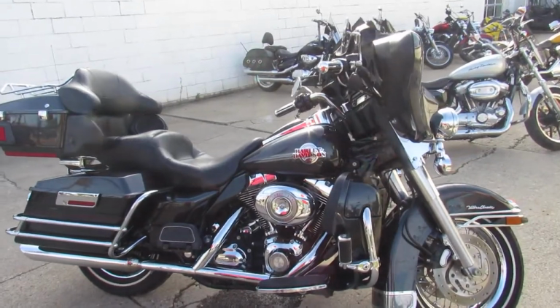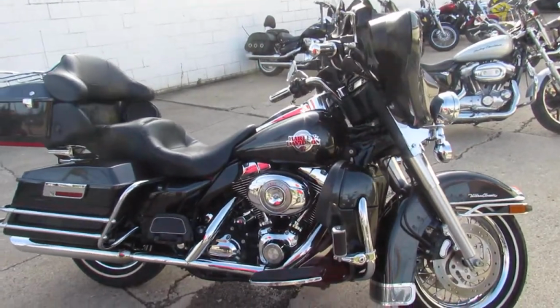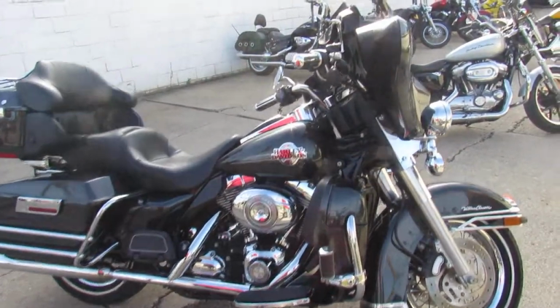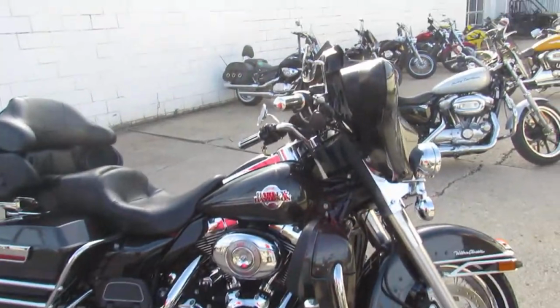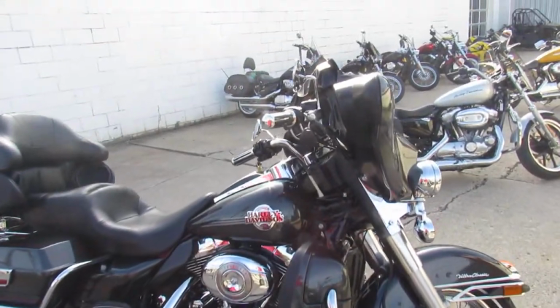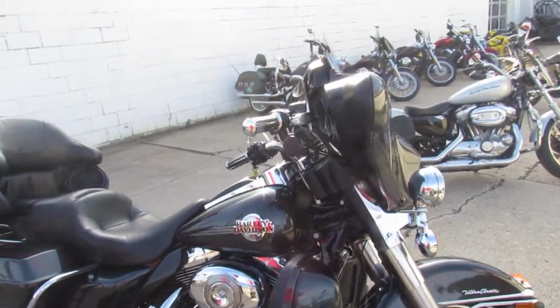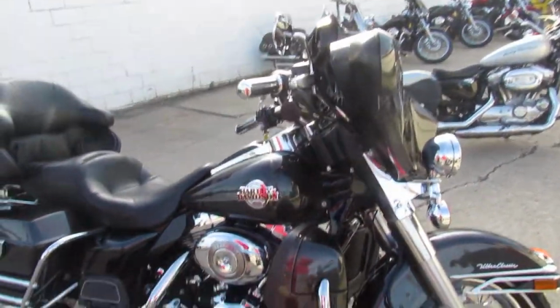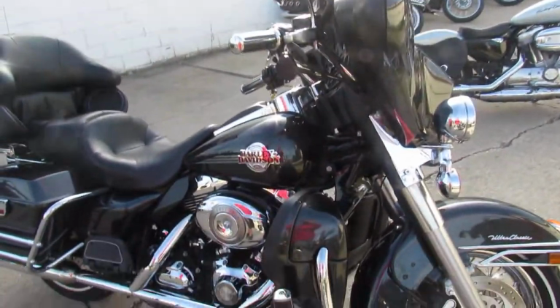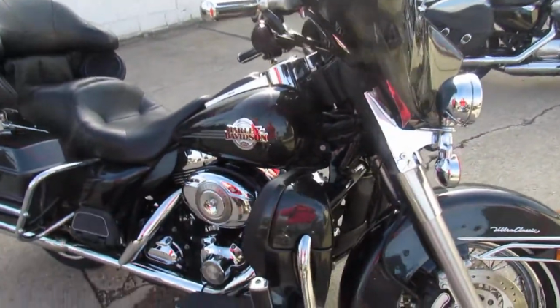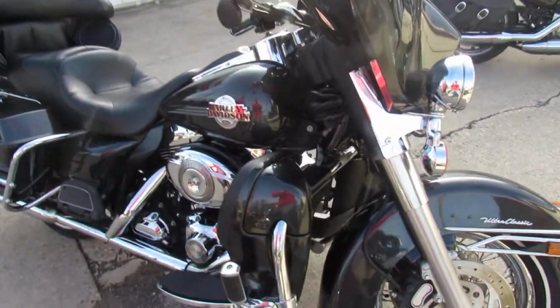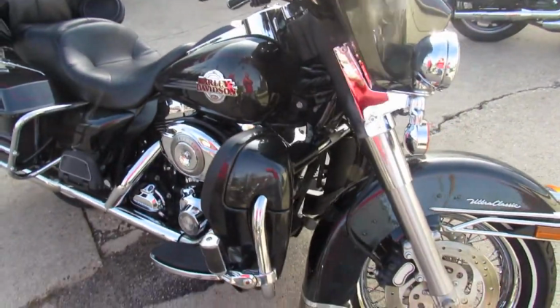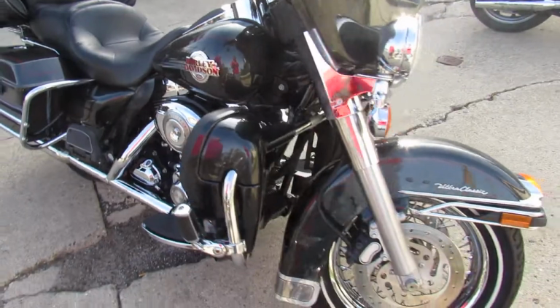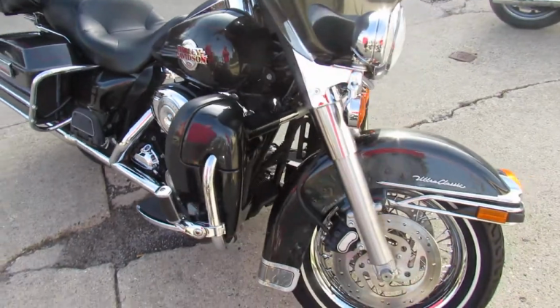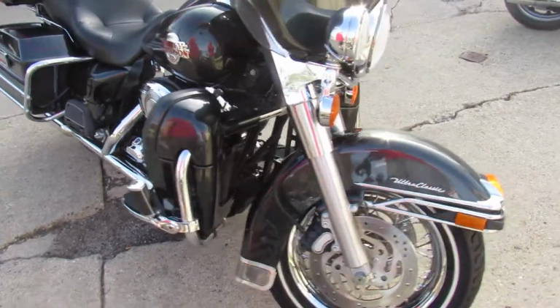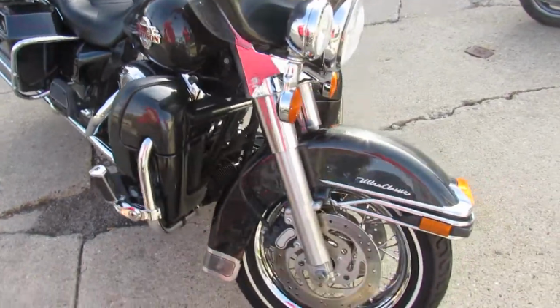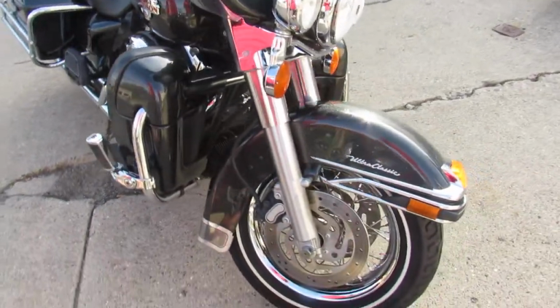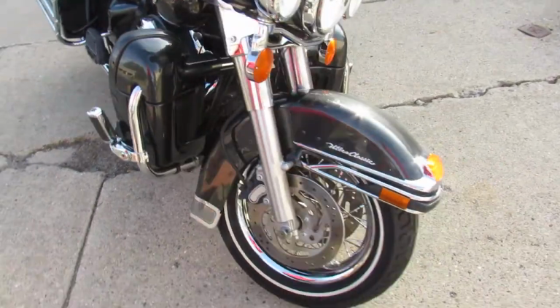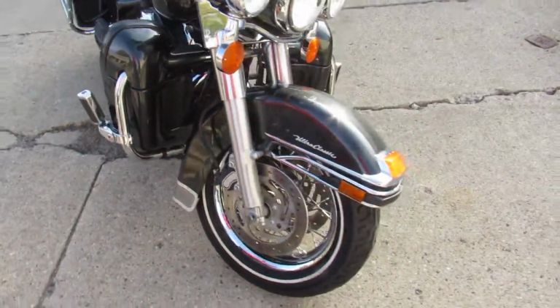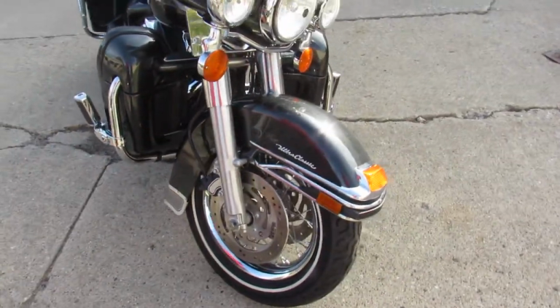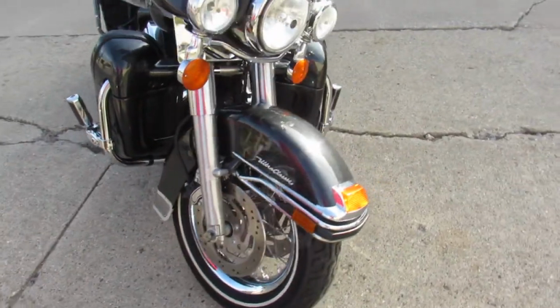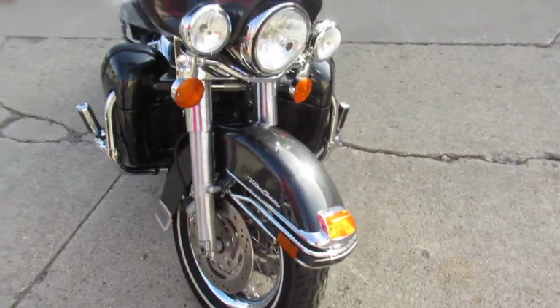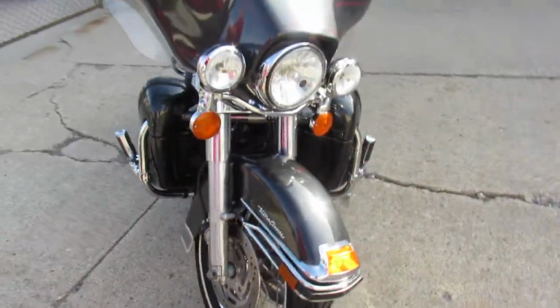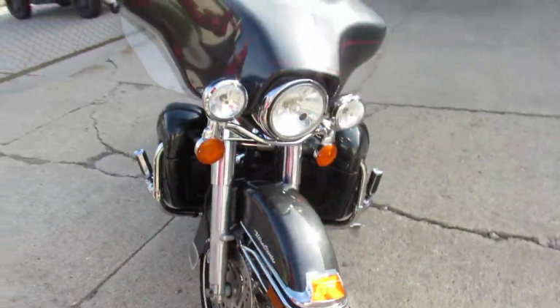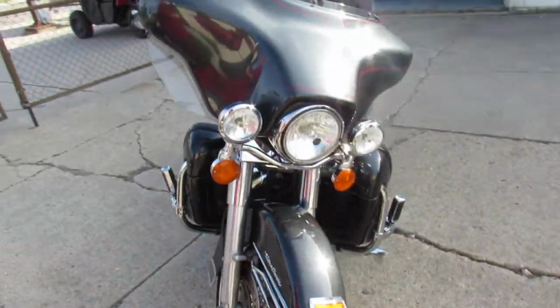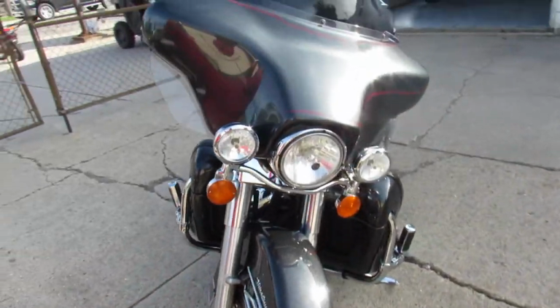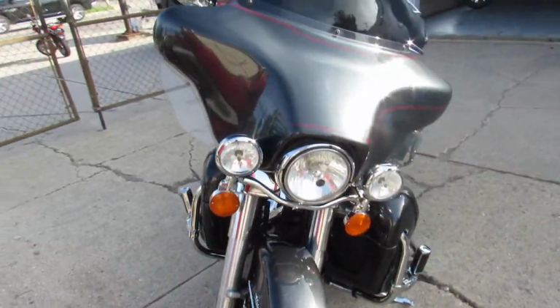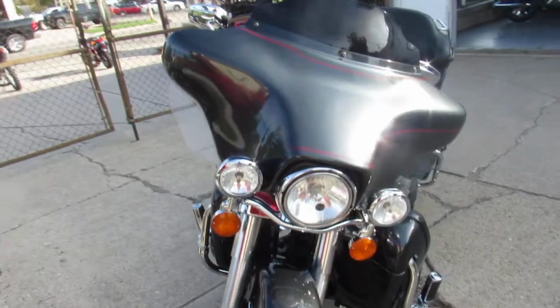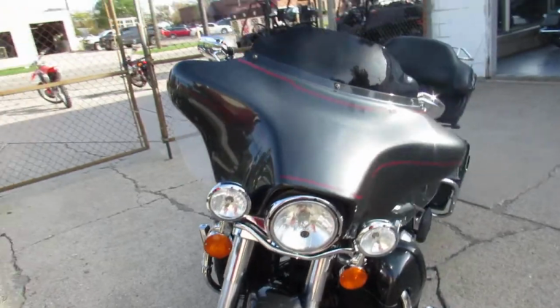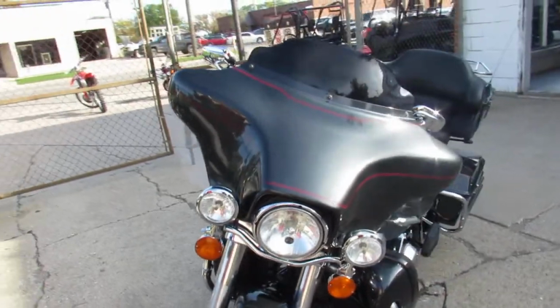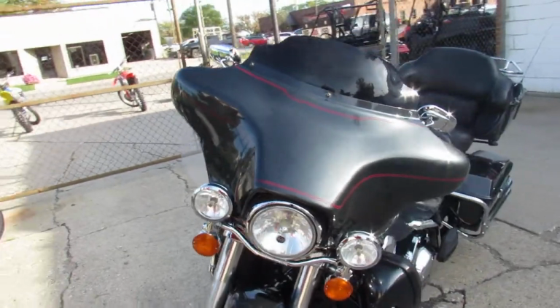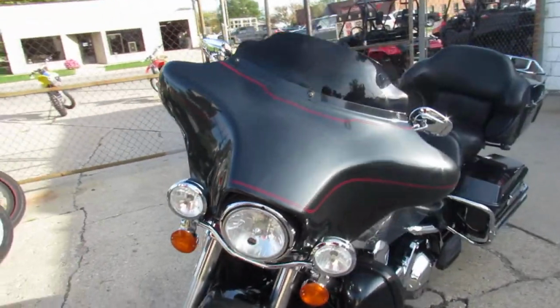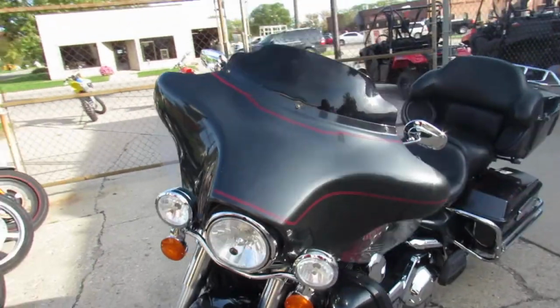Hey guys, it's ApprovalPowerSports.com here doing some videos on my Harleys Ultra Classic here. We've got over 60 to choose from. This one here, 2007, comes in the gunmetal gray.